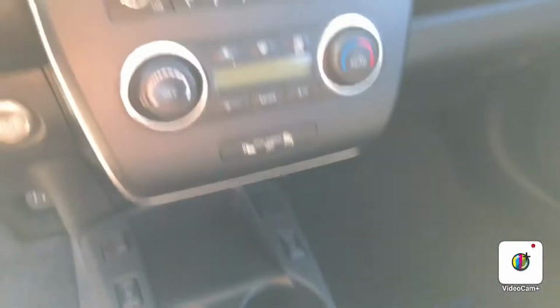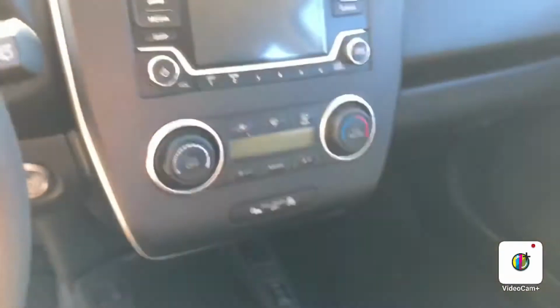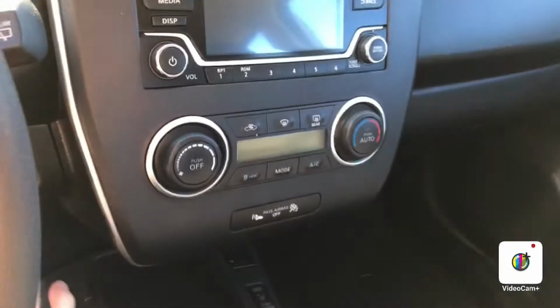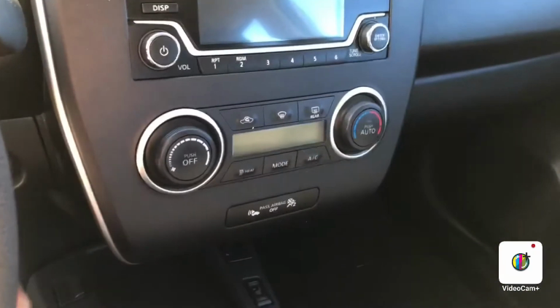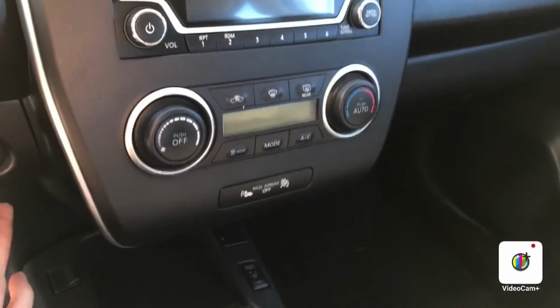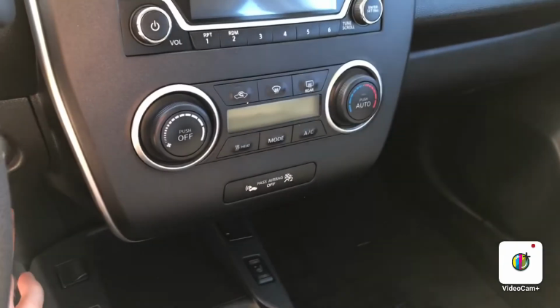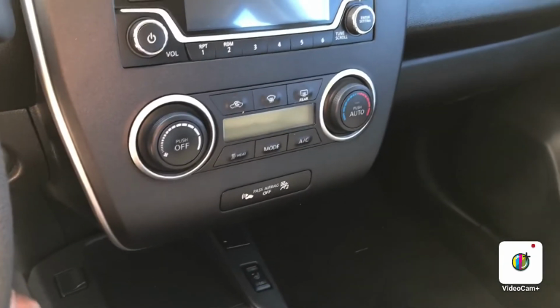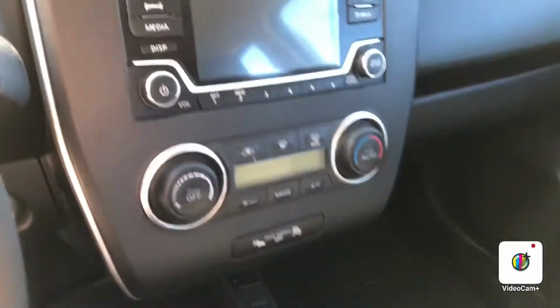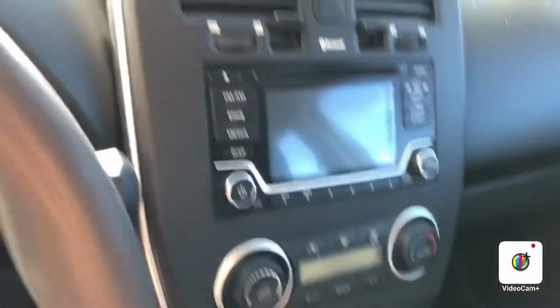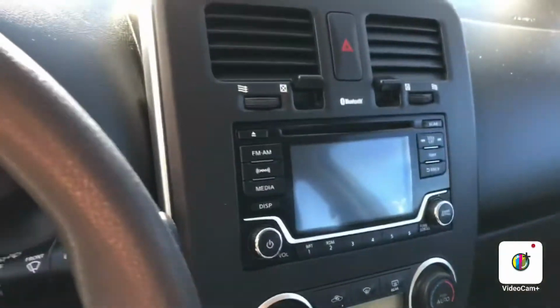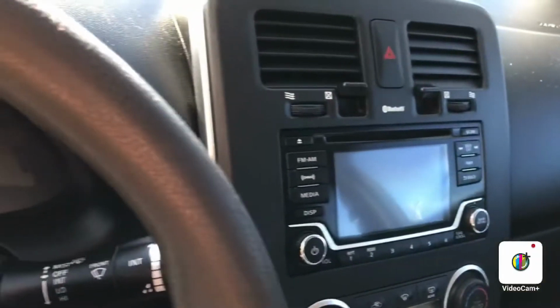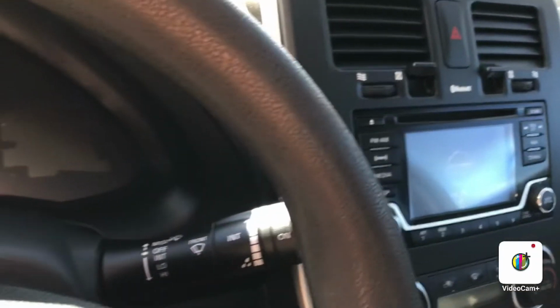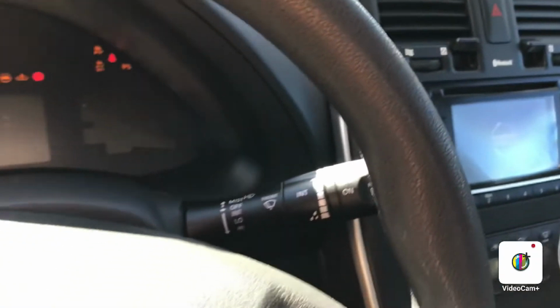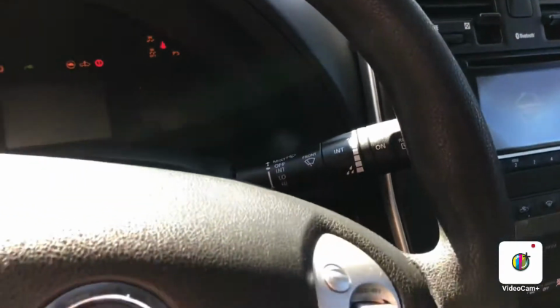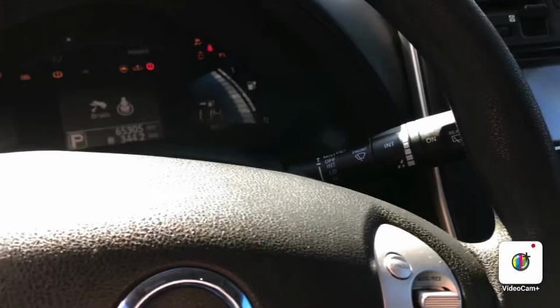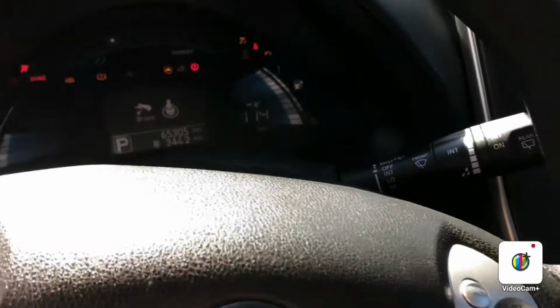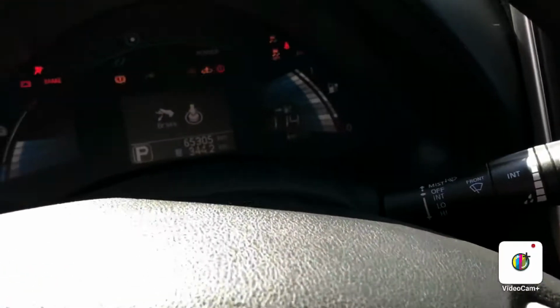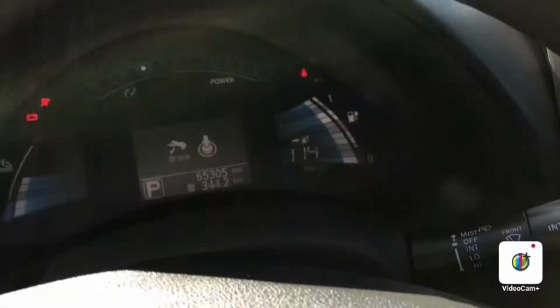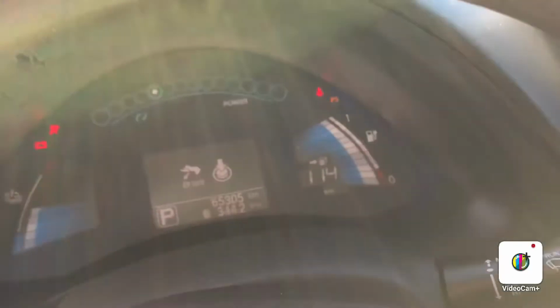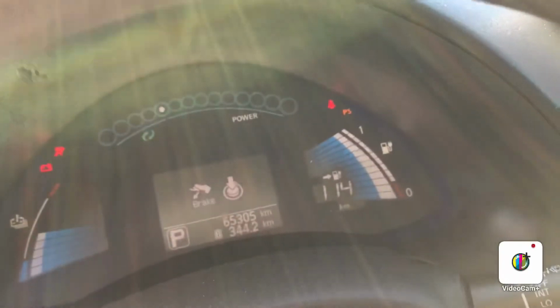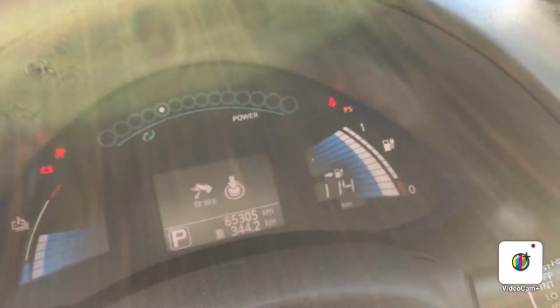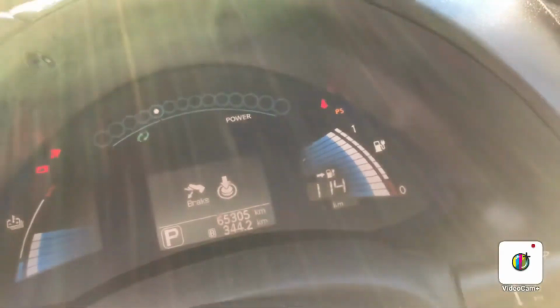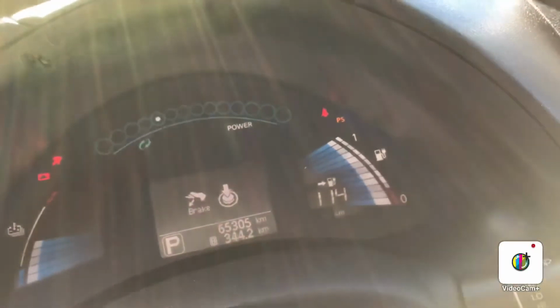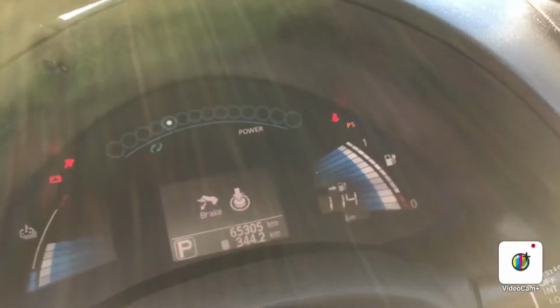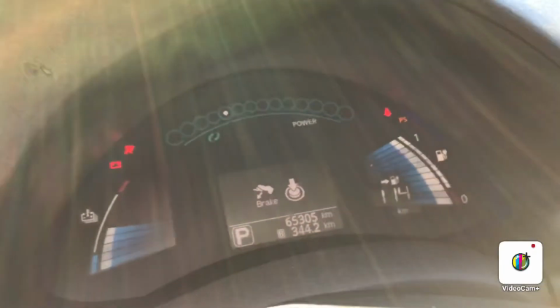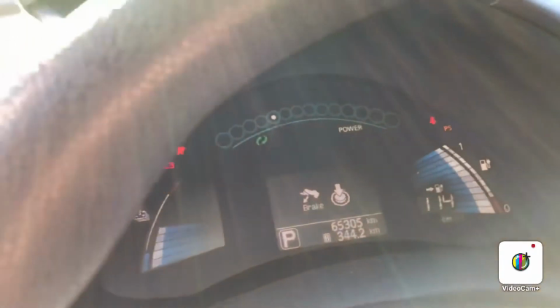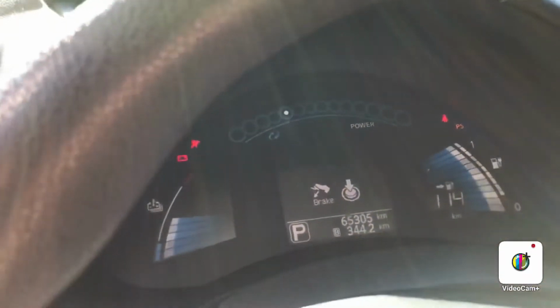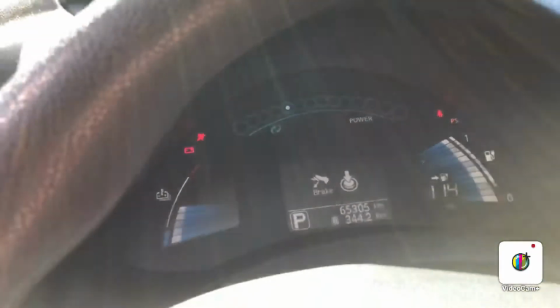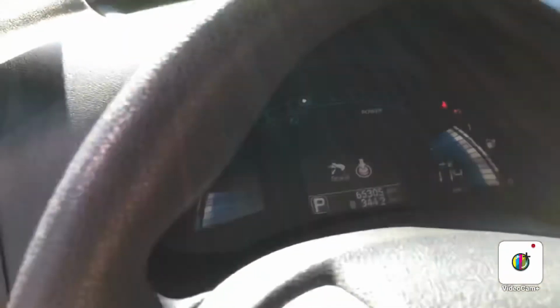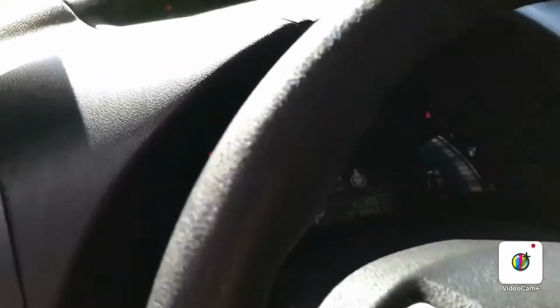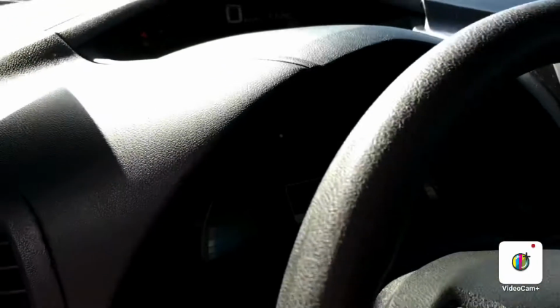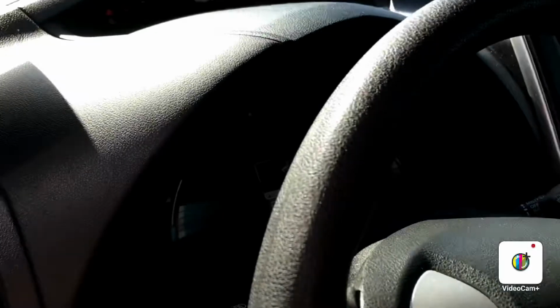Just to give you an idea of what your range is going to be like — it's right now at a full charge, you're at 114 kilometers. And it only has 65,000 kilometers on it right now.